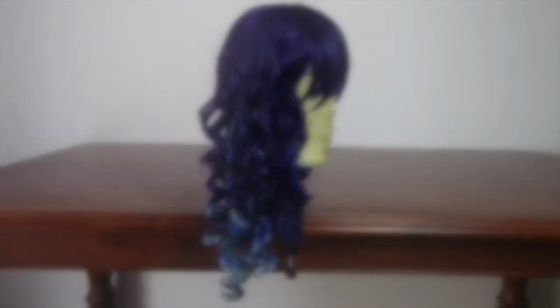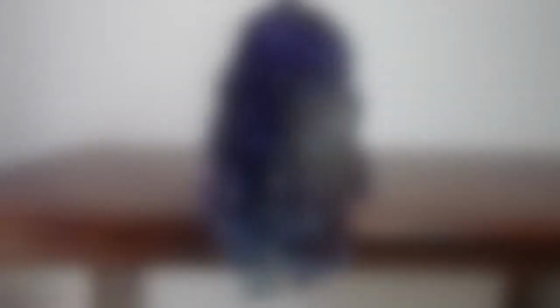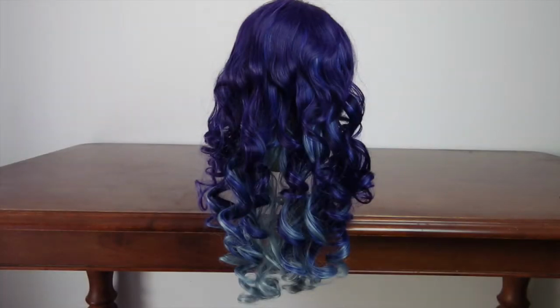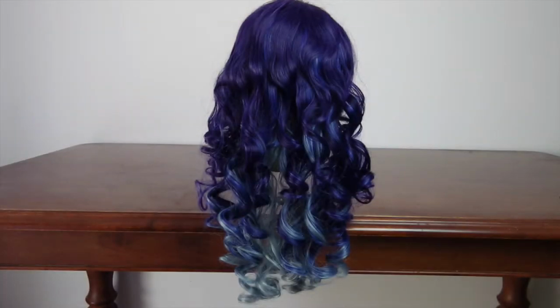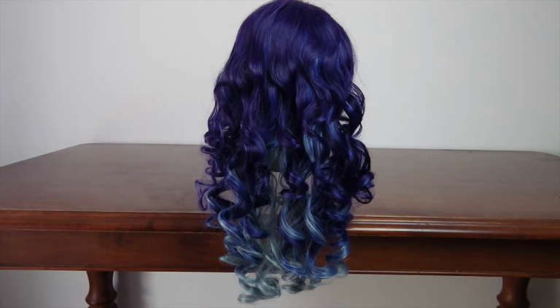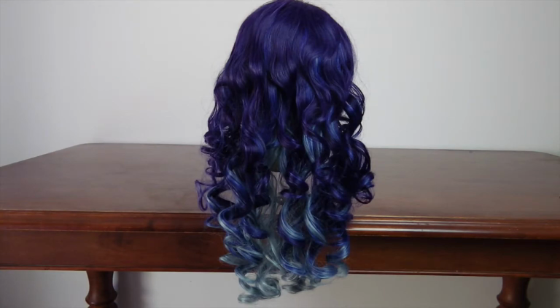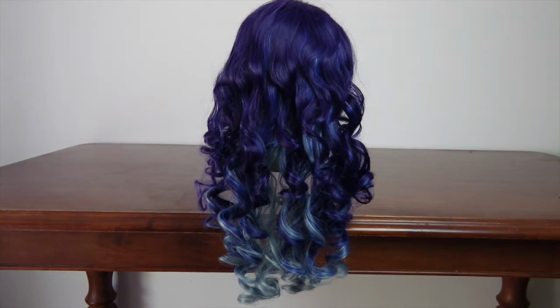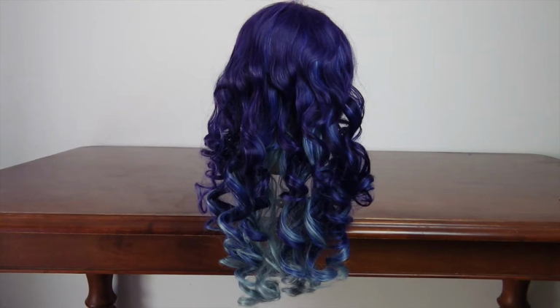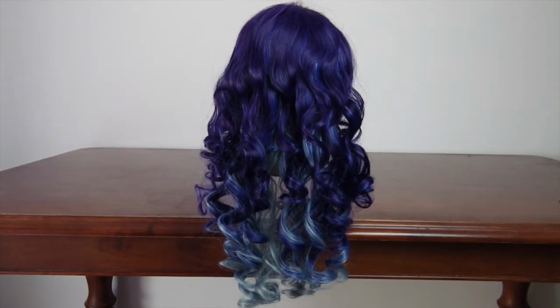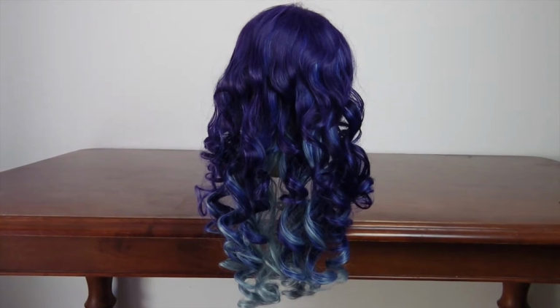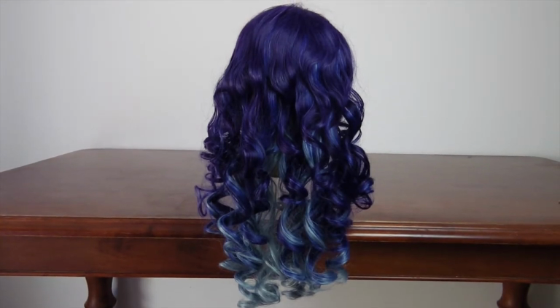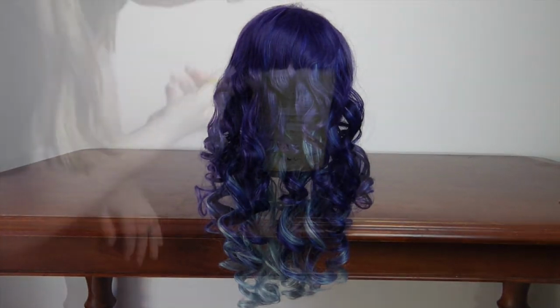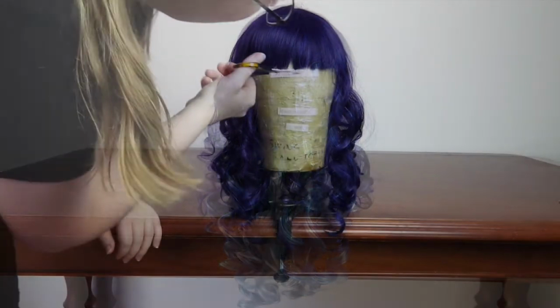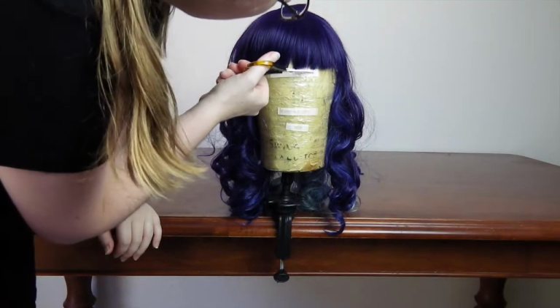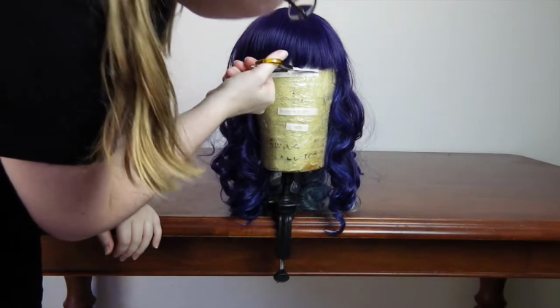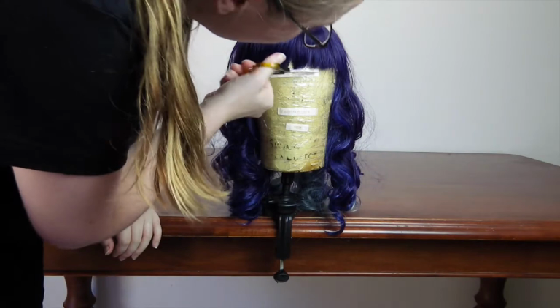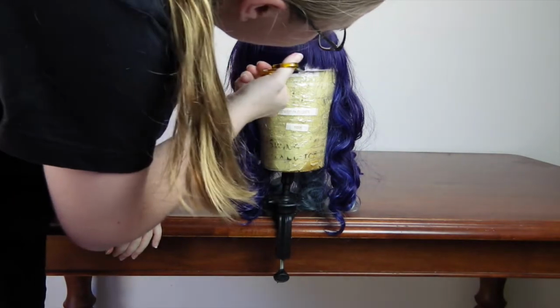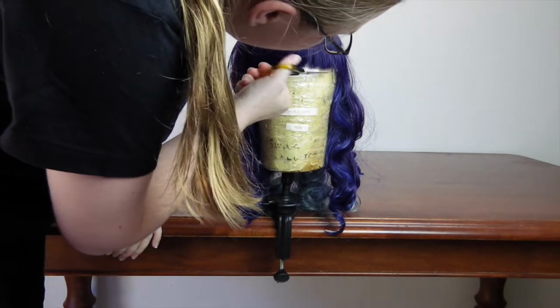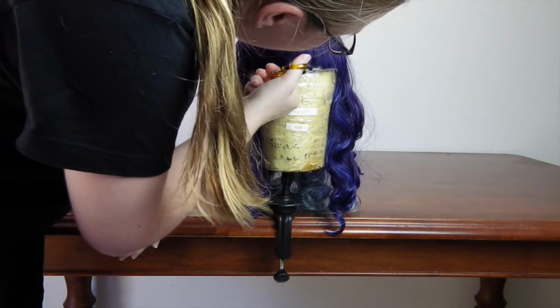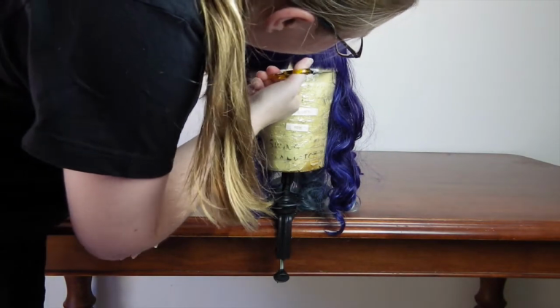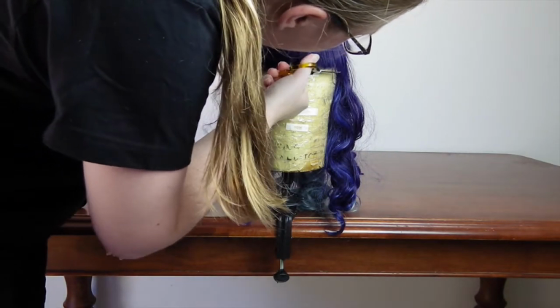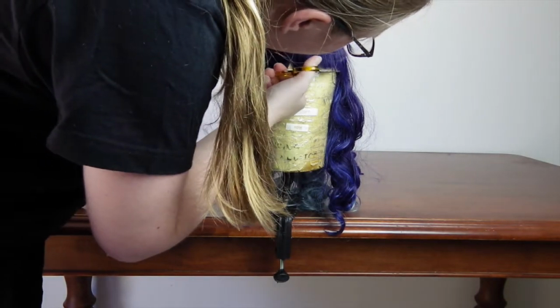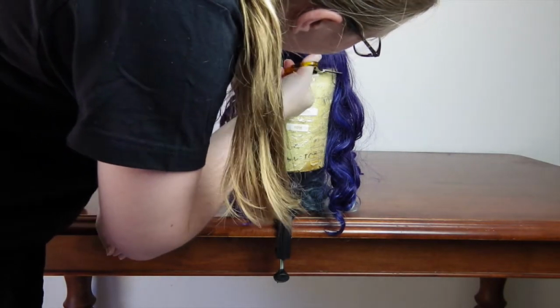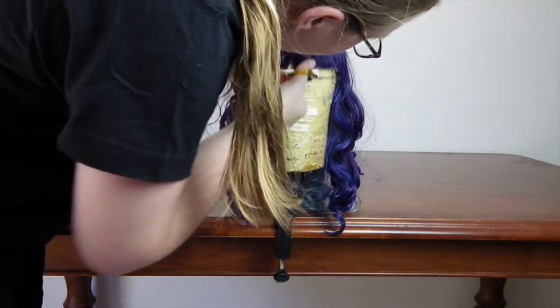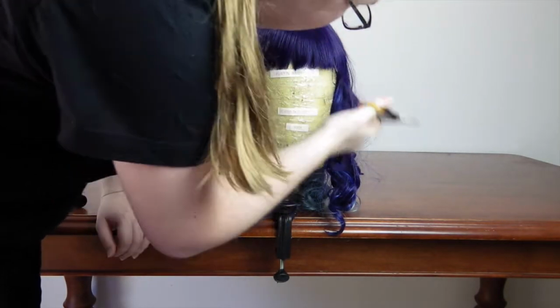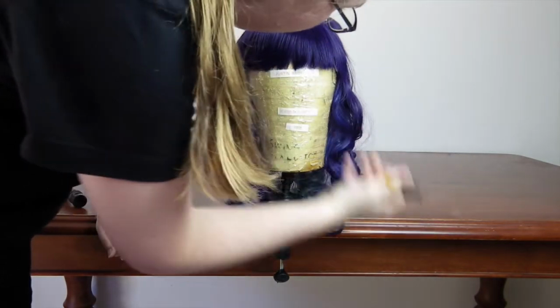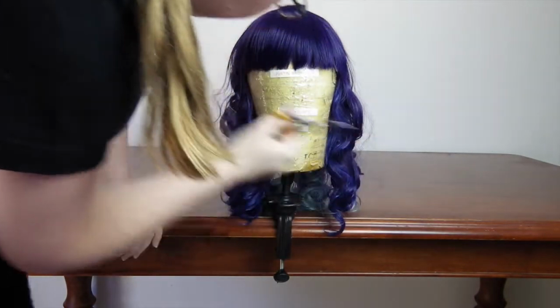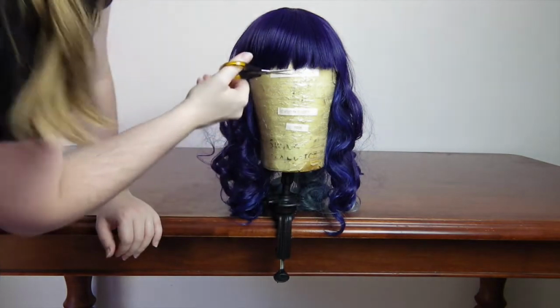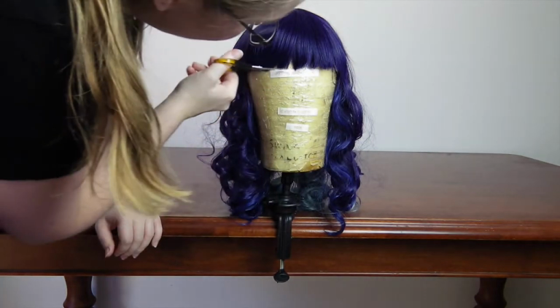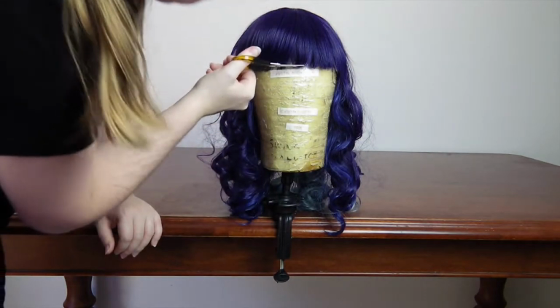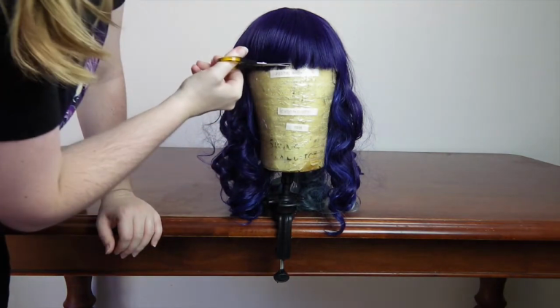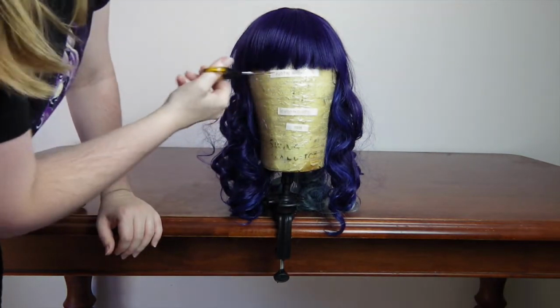This is the wig that I used for my TARDIS cosplay. It already had a curl to it but I wanted it a lot tighter. The first thing that I did was give this wig a blunt cut straight fringe, but of course styling the fringe if there is one is completely up to you.